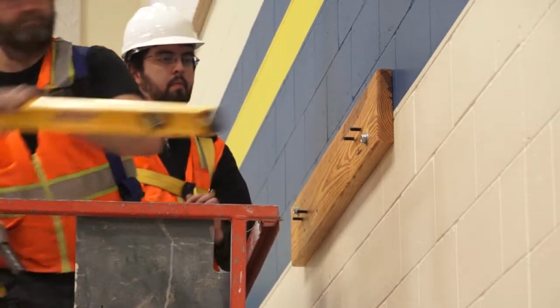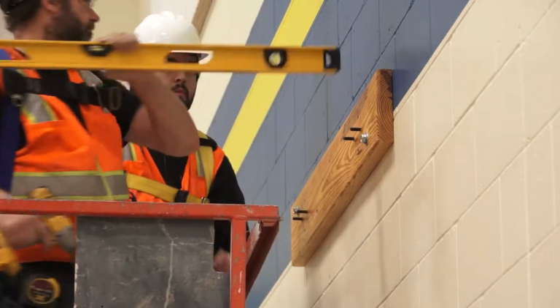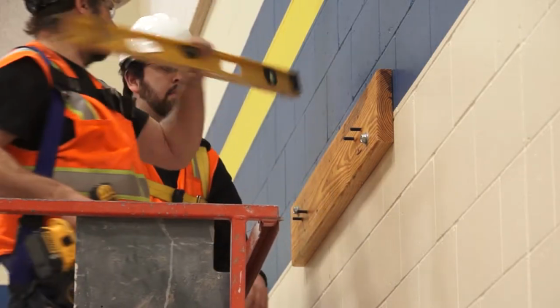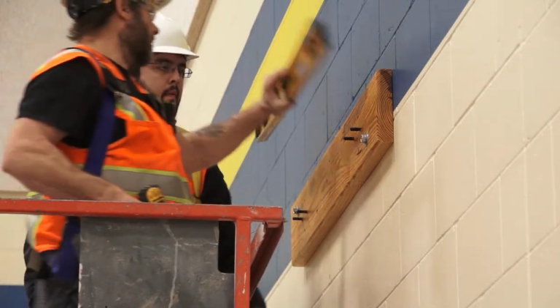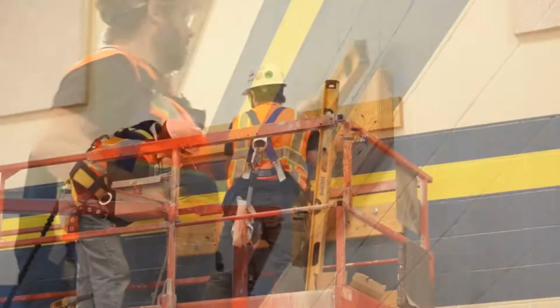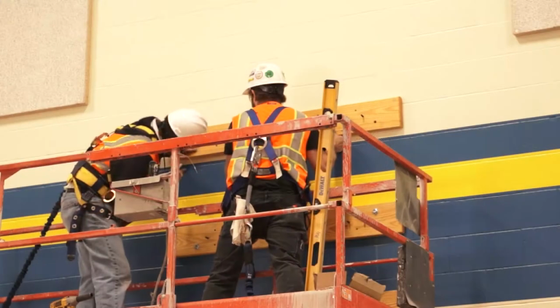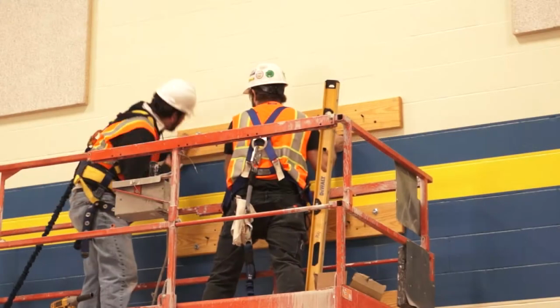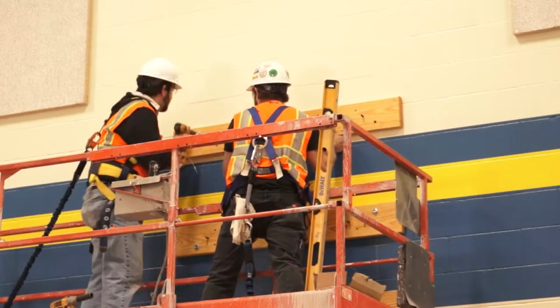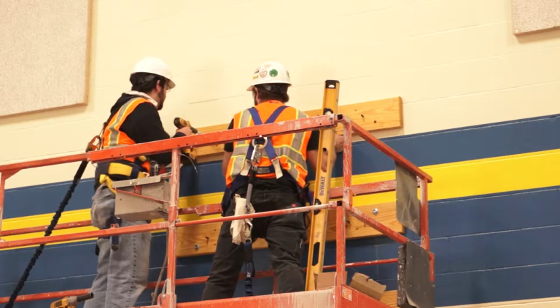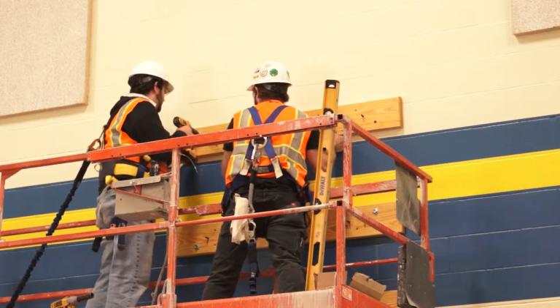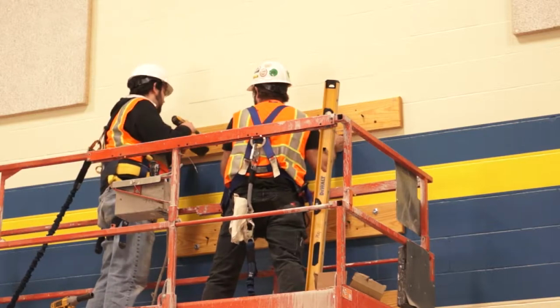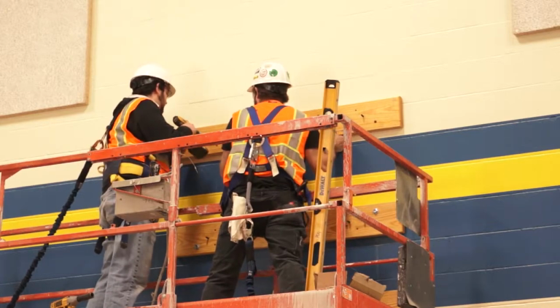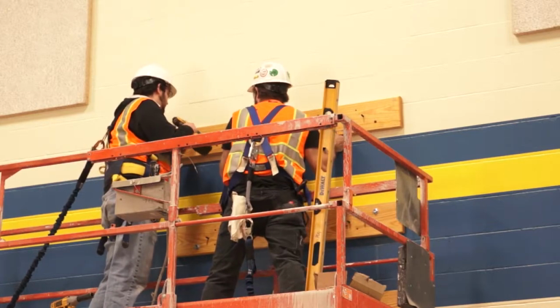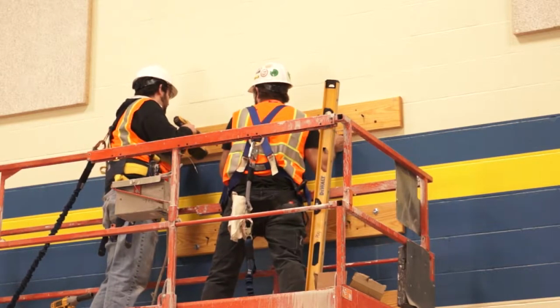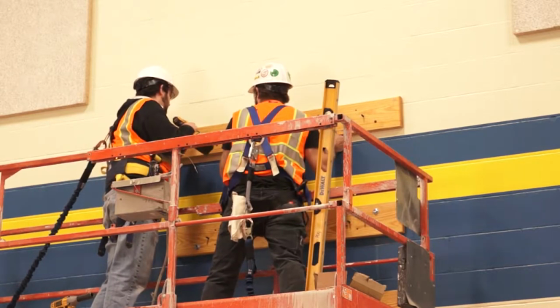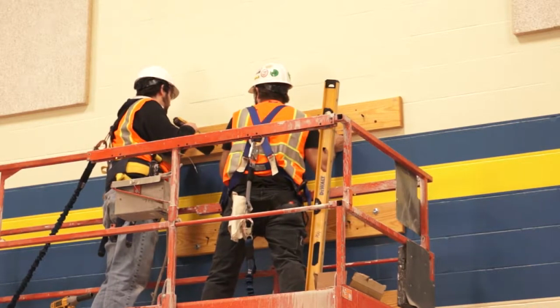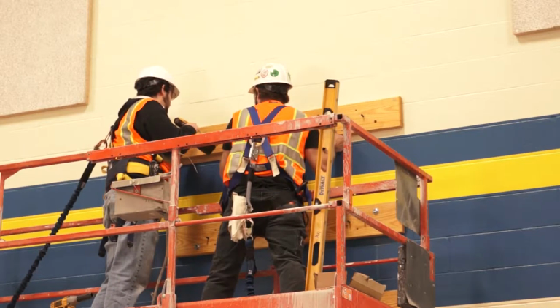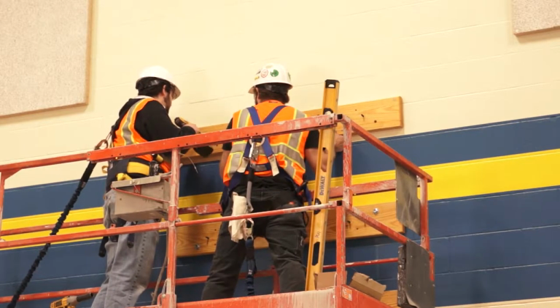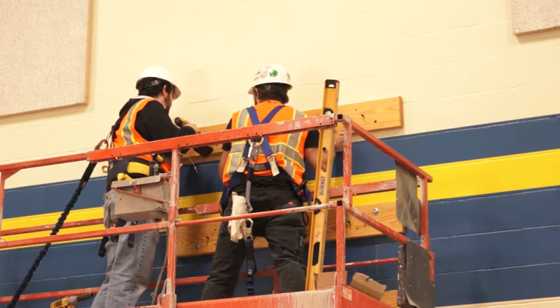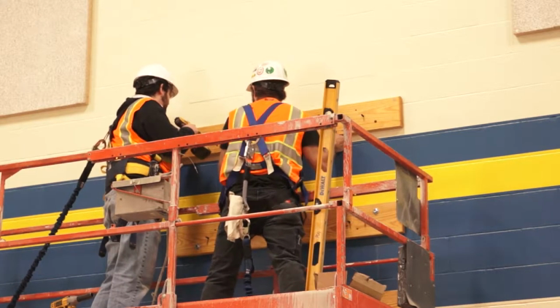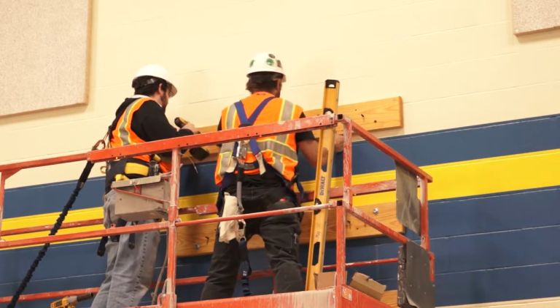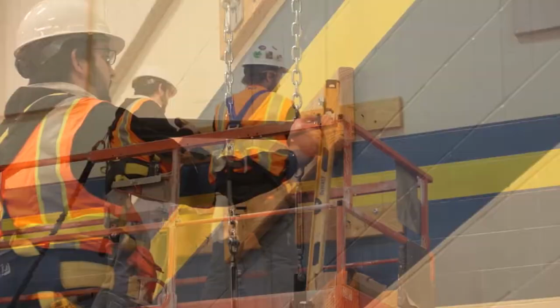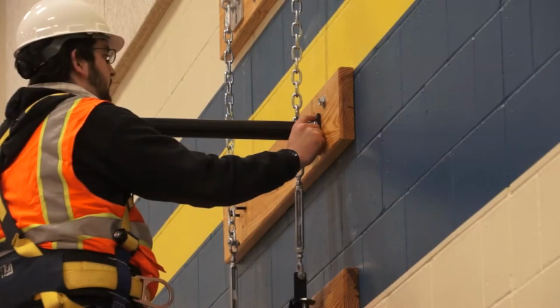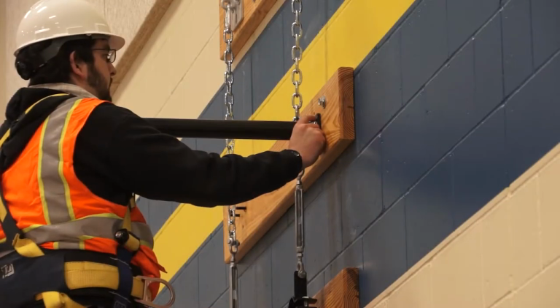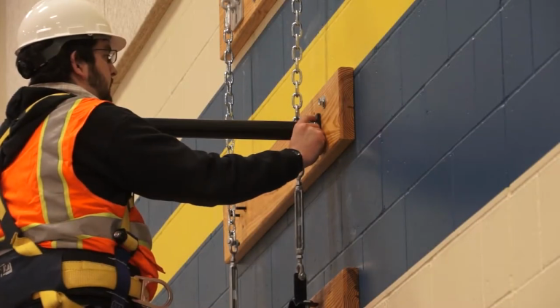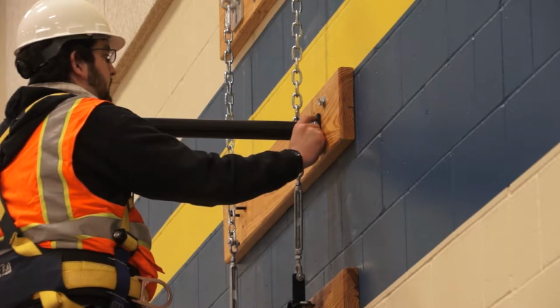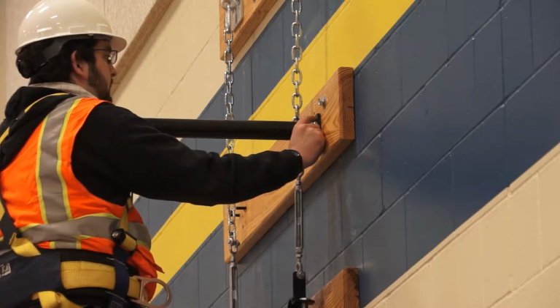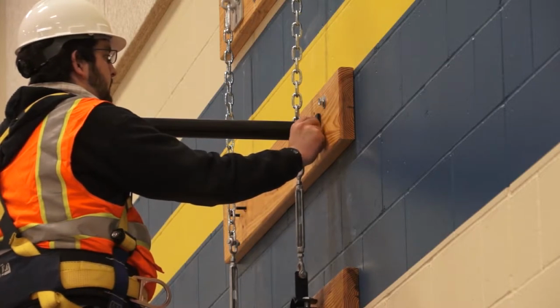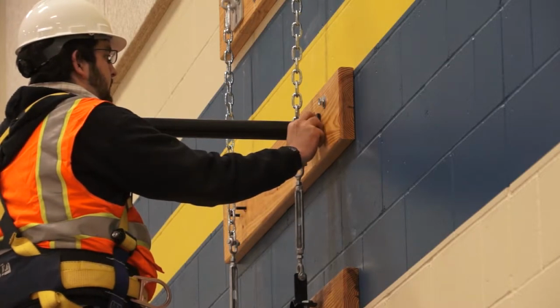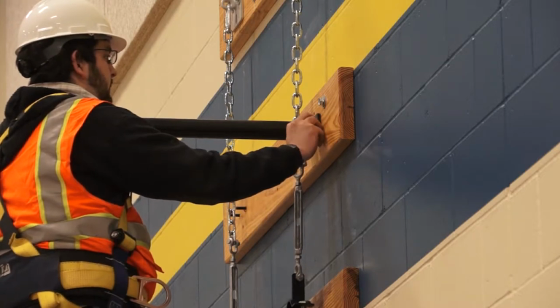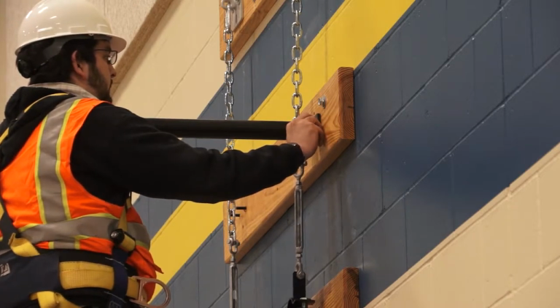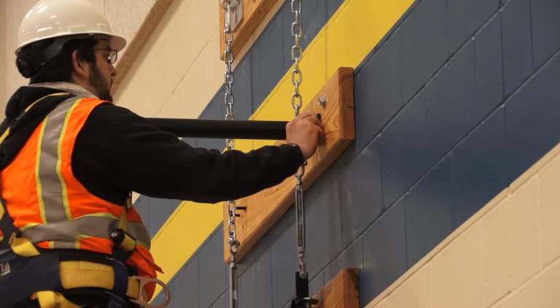The two lower wood wall boards must be located exactly as shown in the drawings. The top wall board may be slightly adjusted up or down if there happens to be an obstacle.